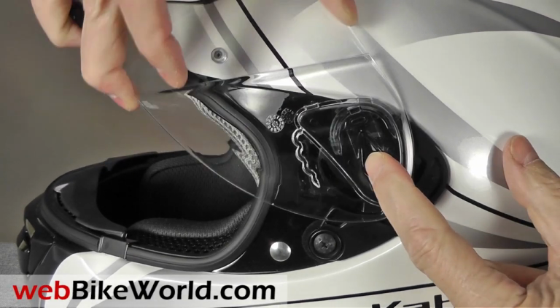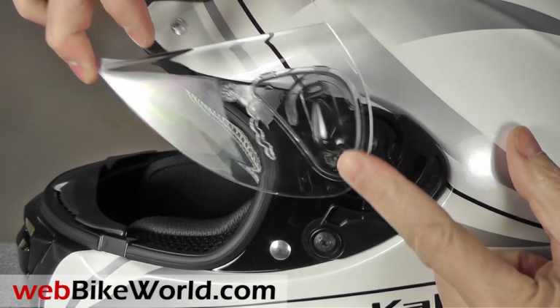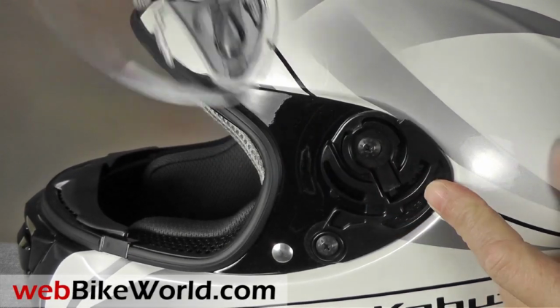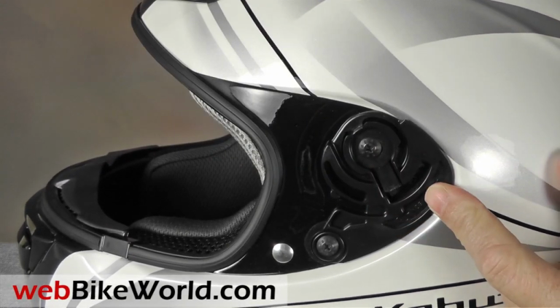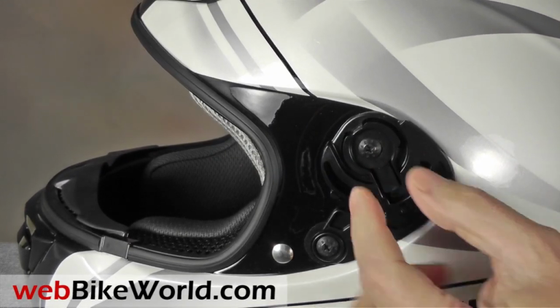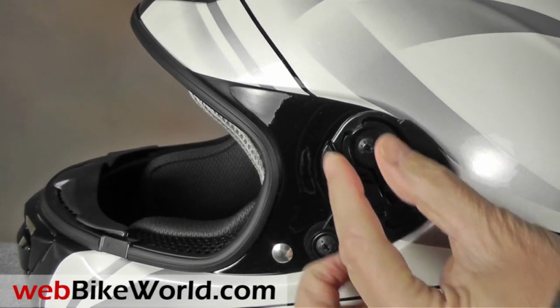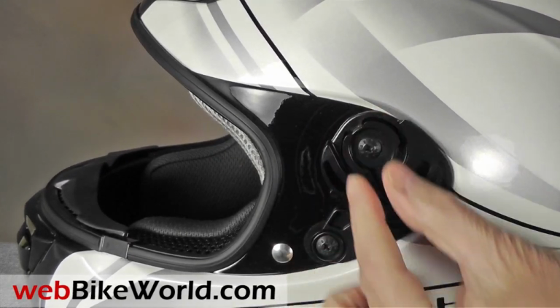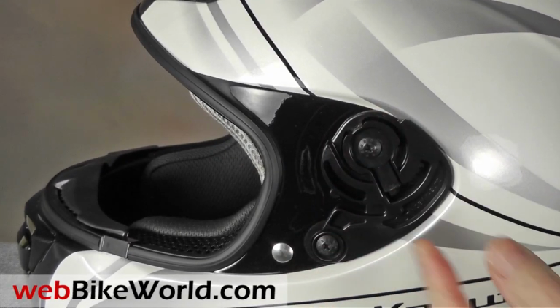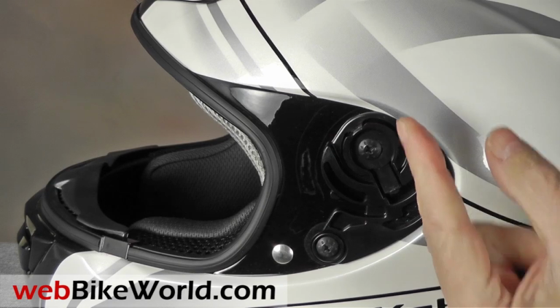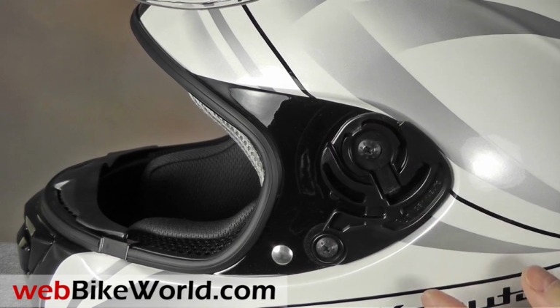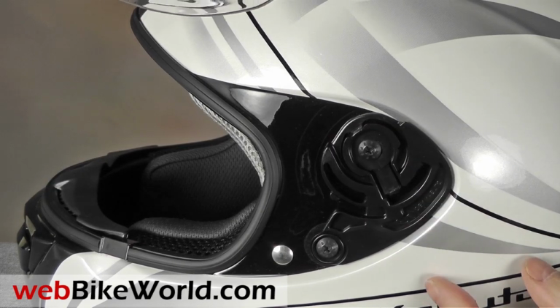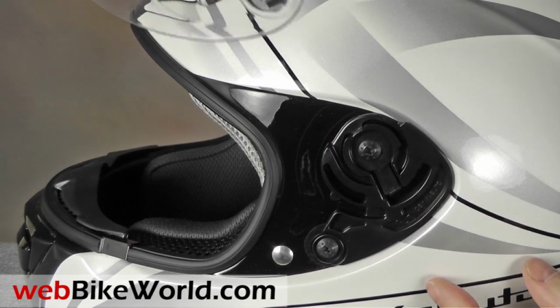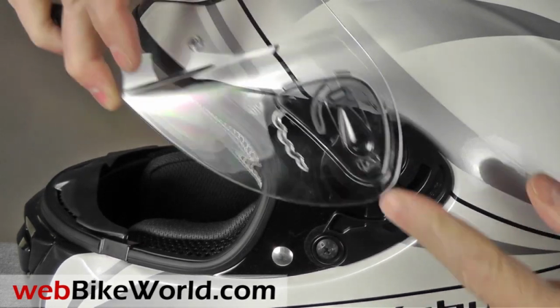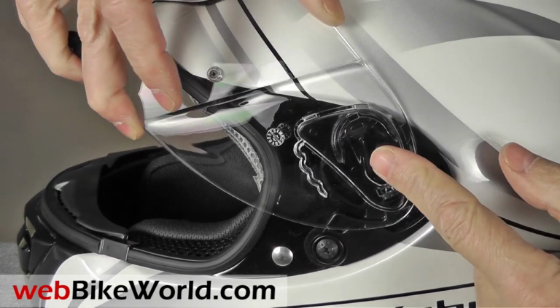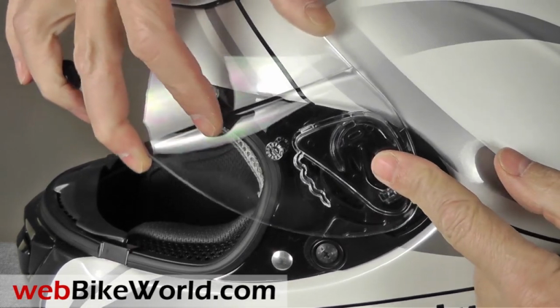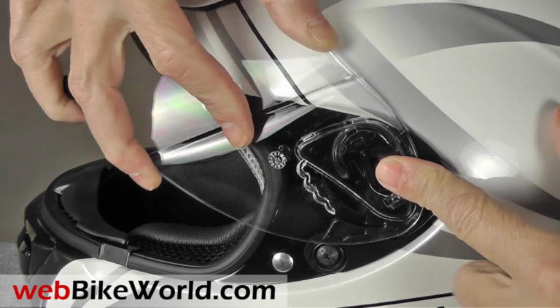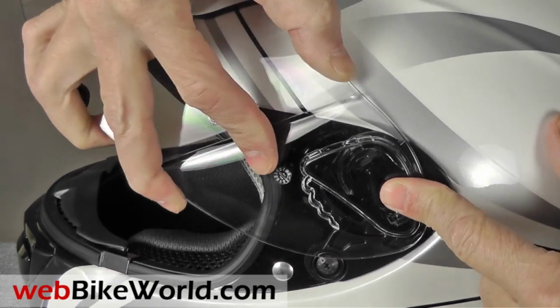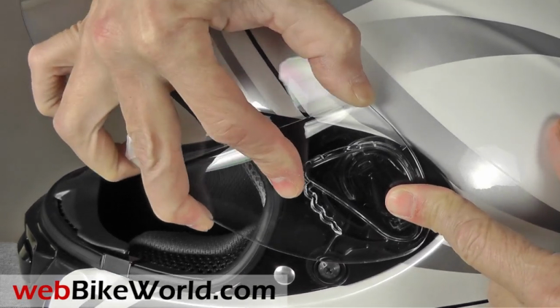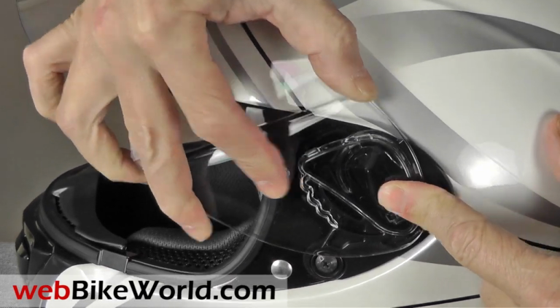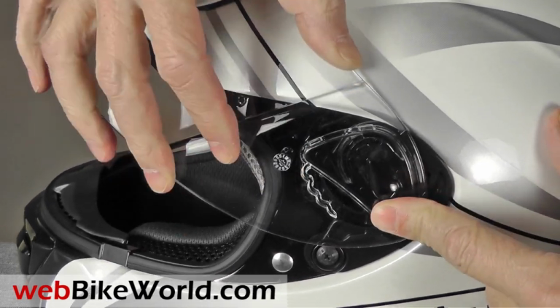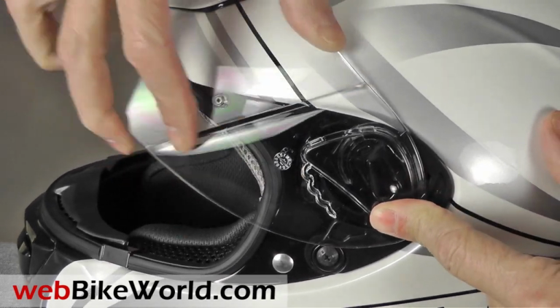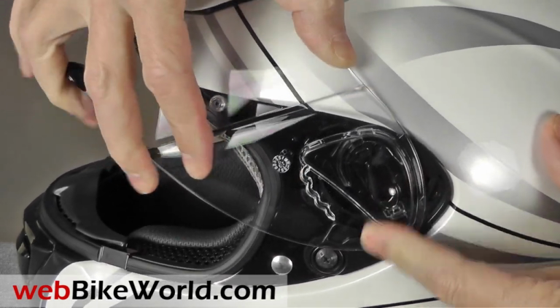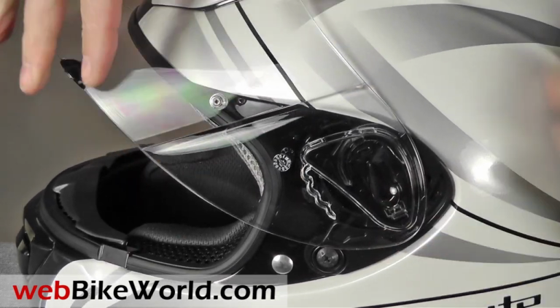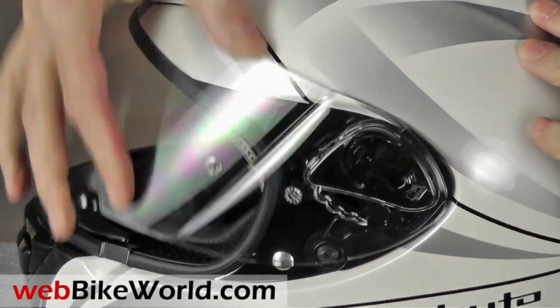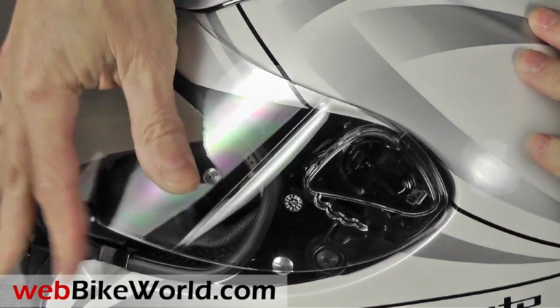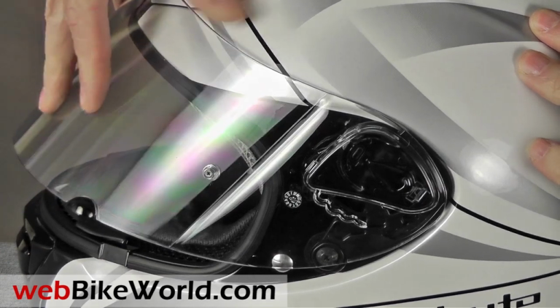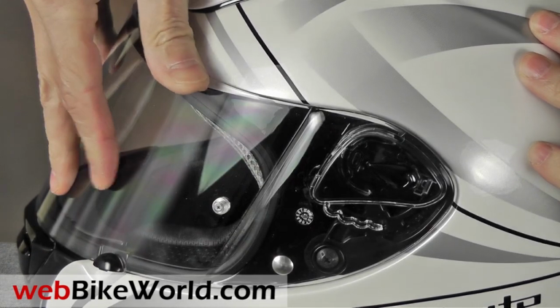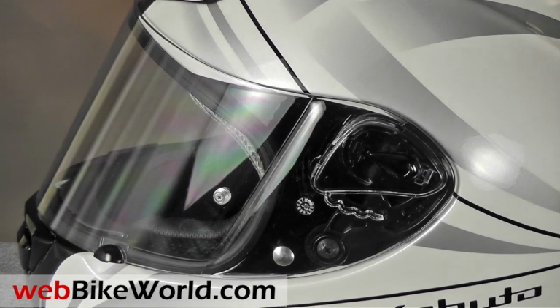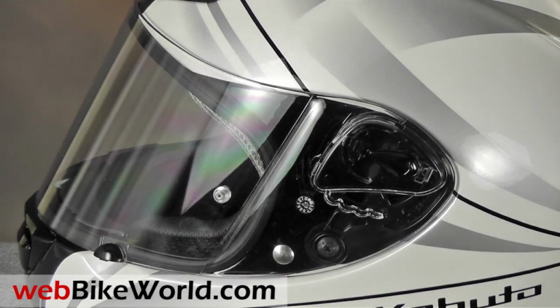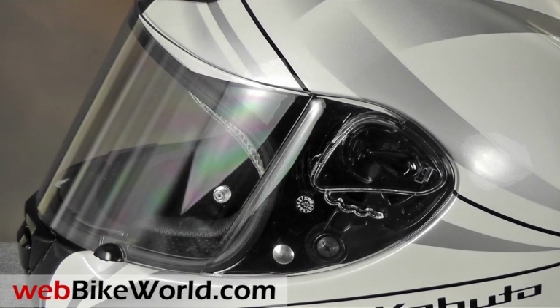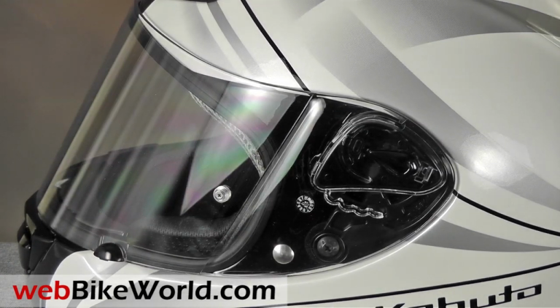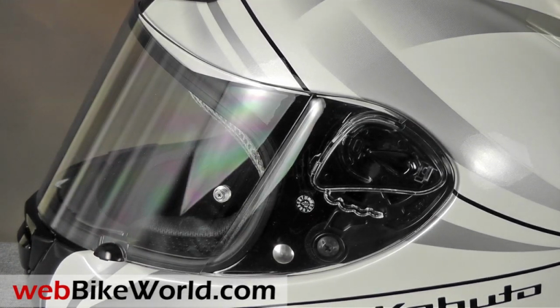The removal mechanism is easy to use. Lift the shield, press the button, and slide it out. There's a U-shaped channel that holds the tabs on the face shield. Slide it back in to reinstall it.